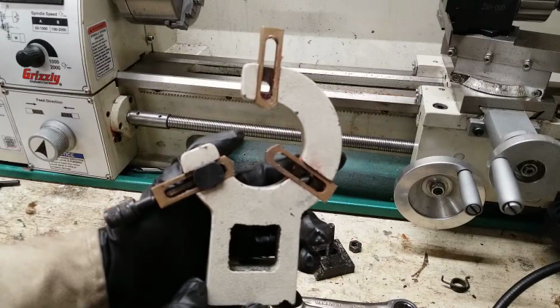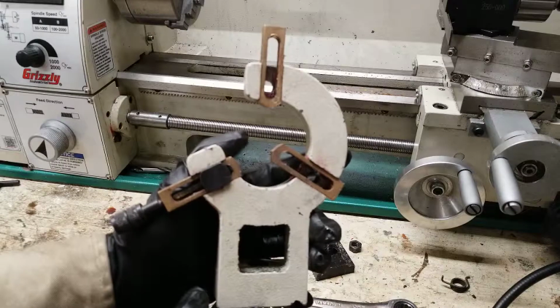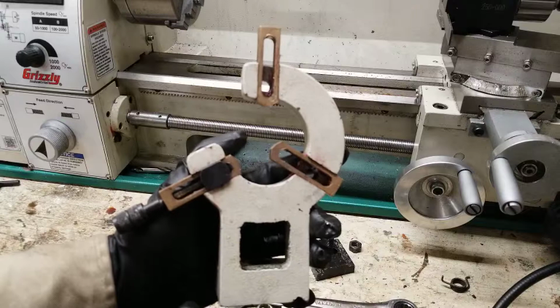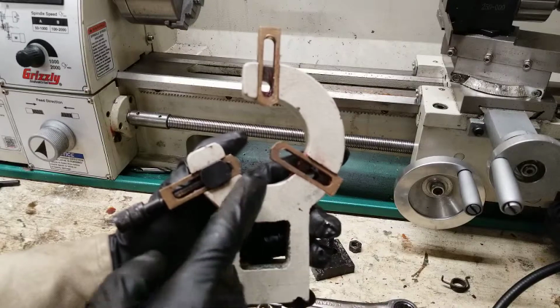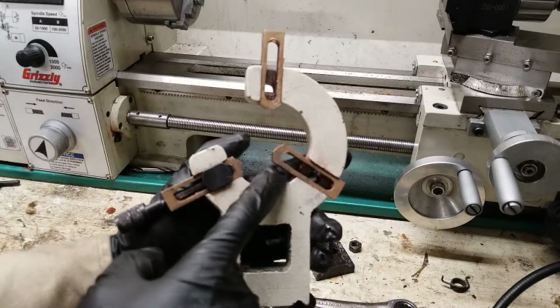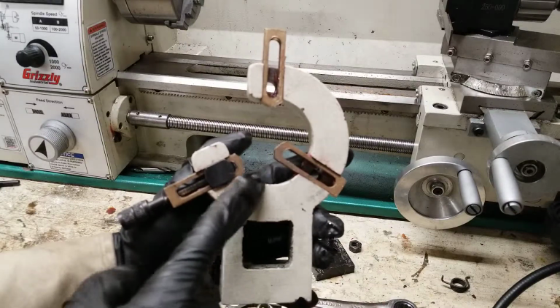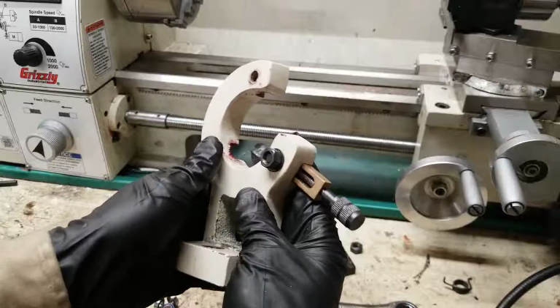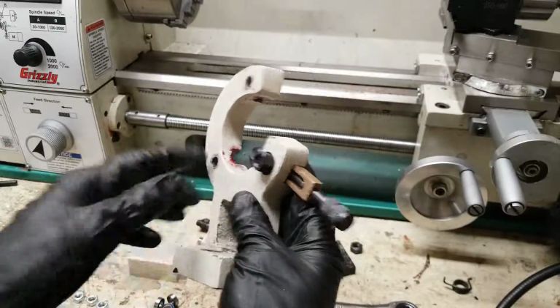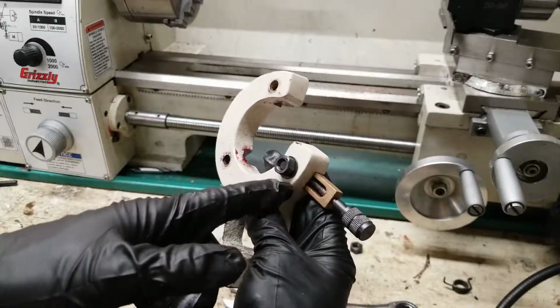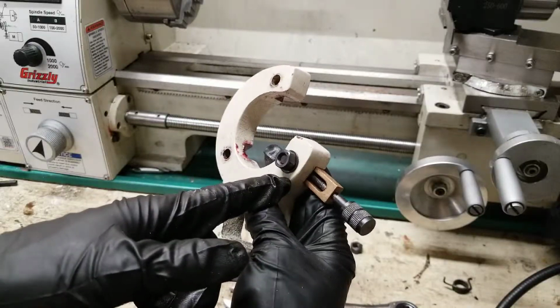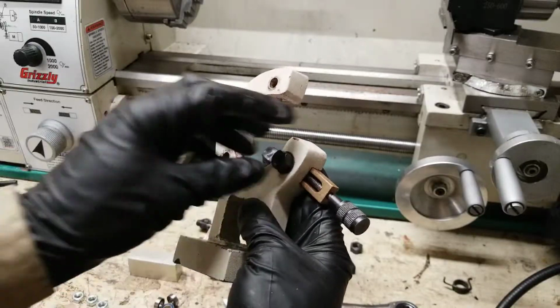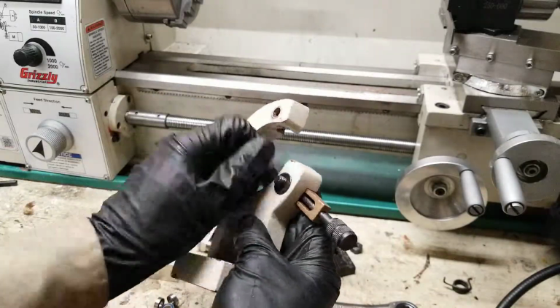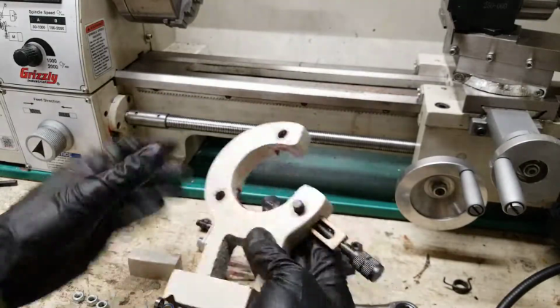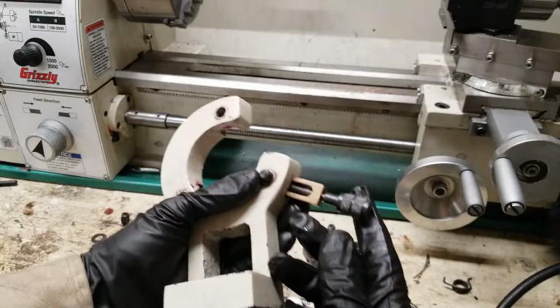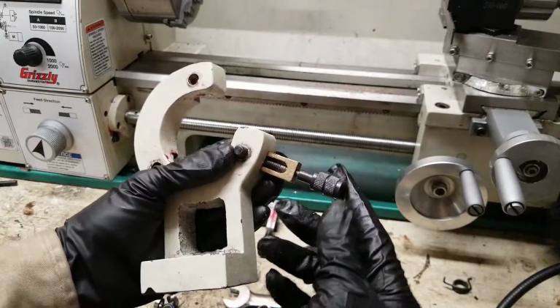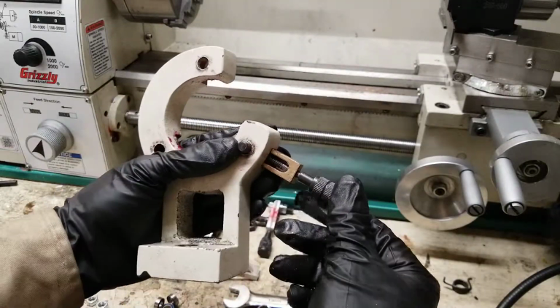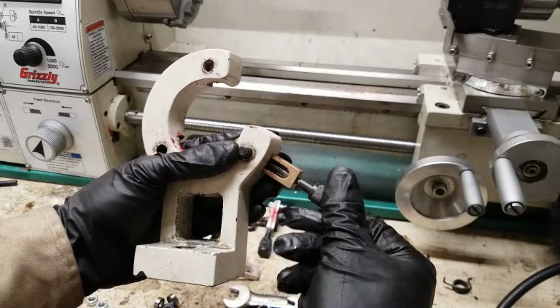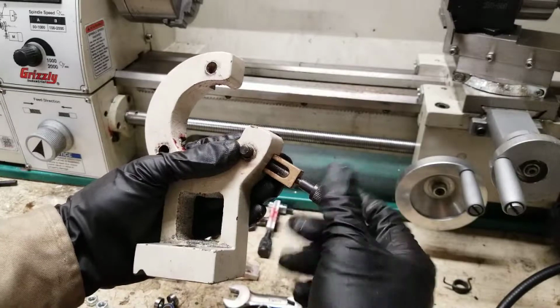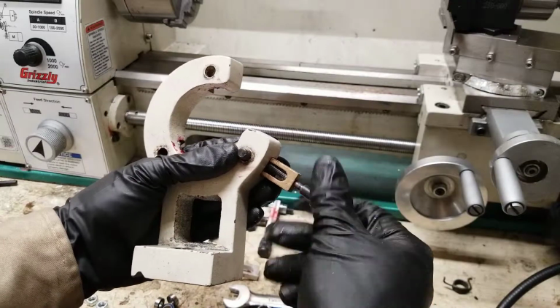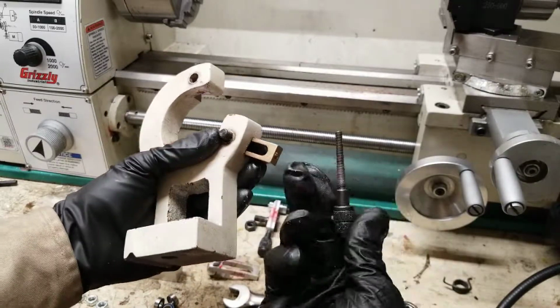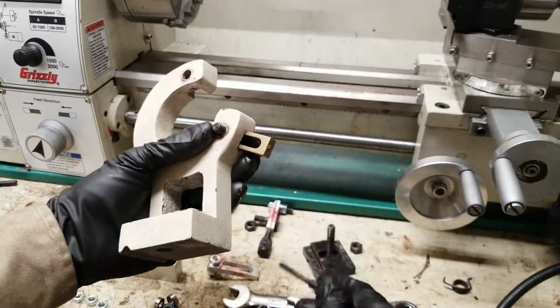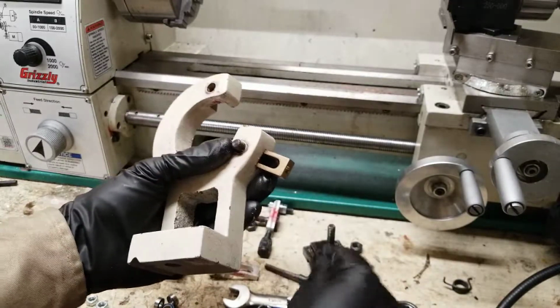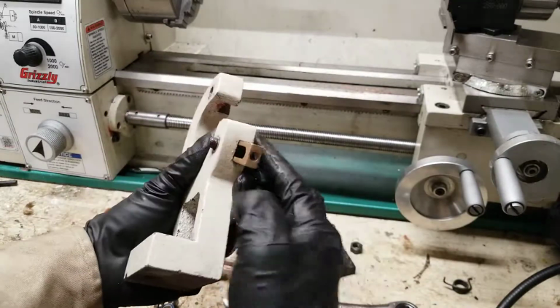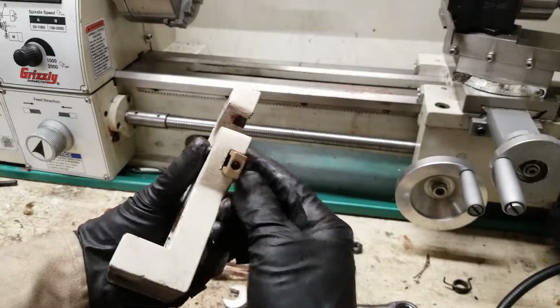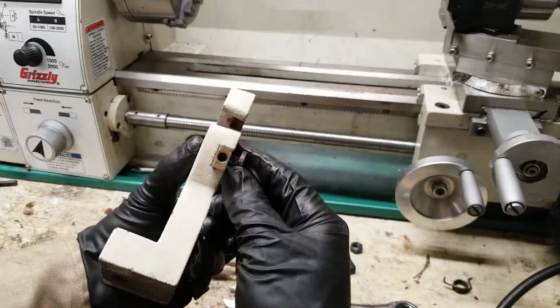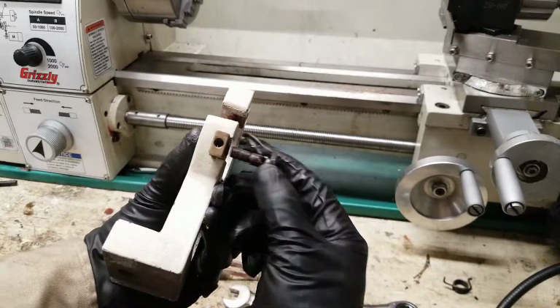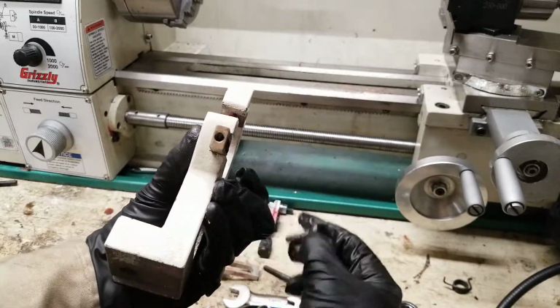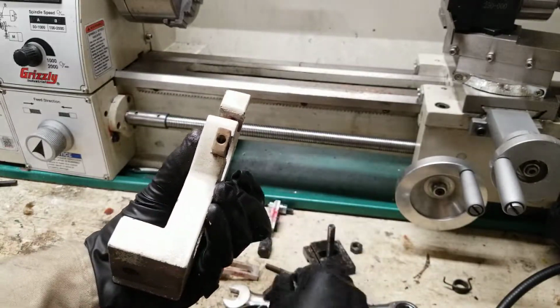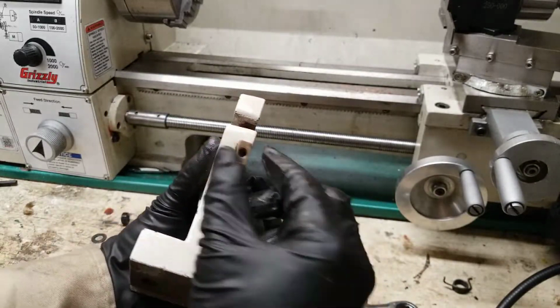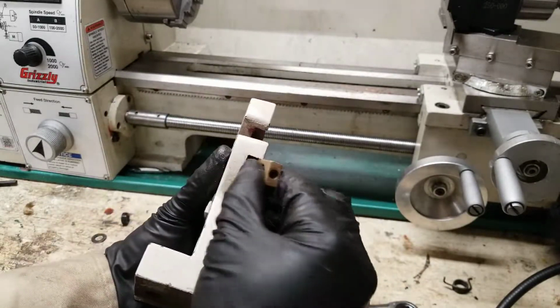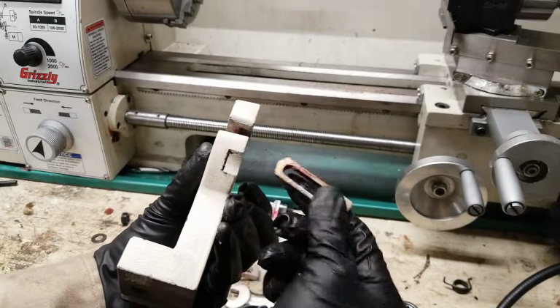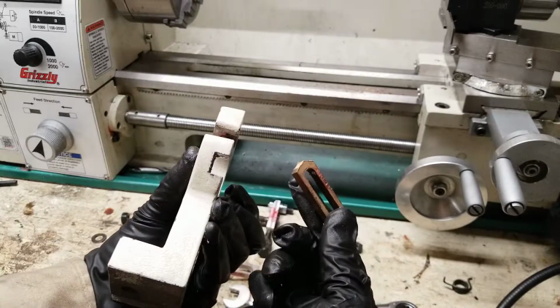The first step is to remove all of the bronze pieces. You will need to loosen this nut and loosen this adjuster piece, pull it out, pull this through, and you can remove the bronze piece.